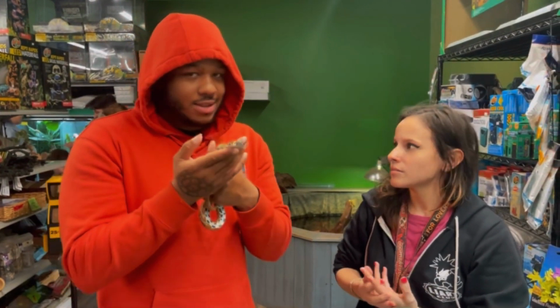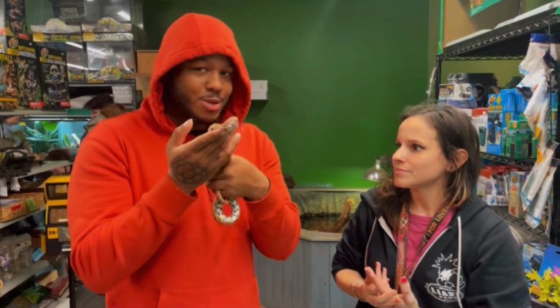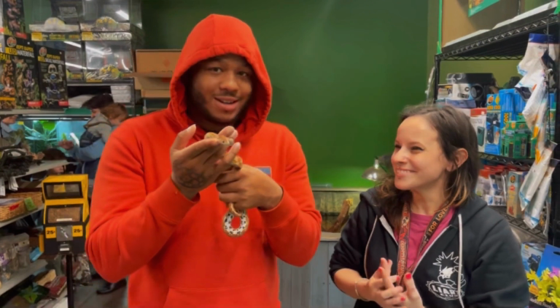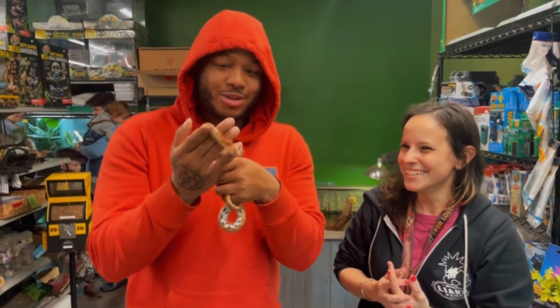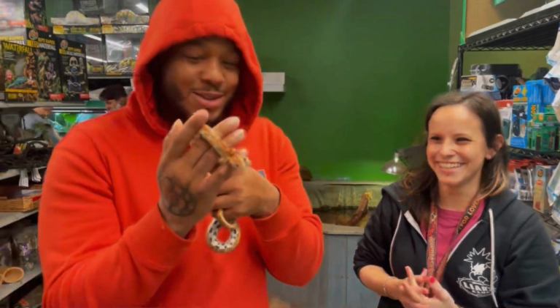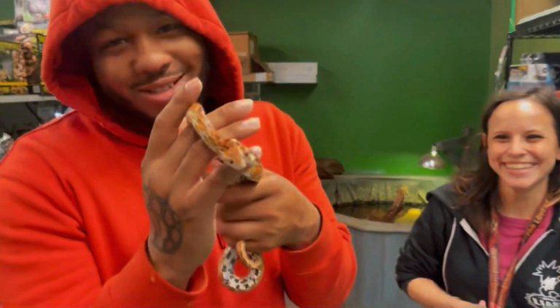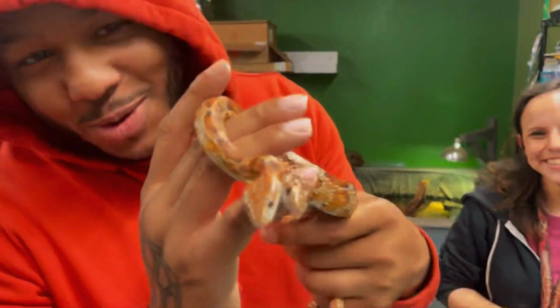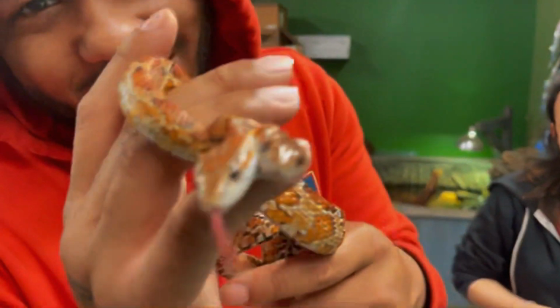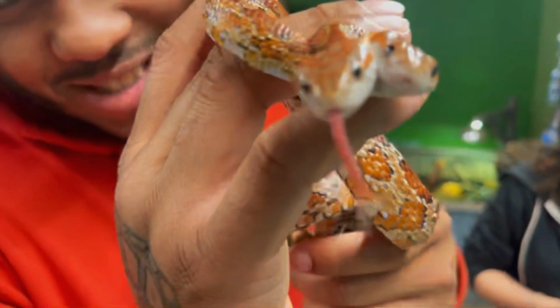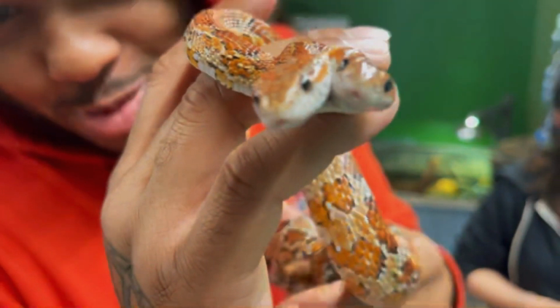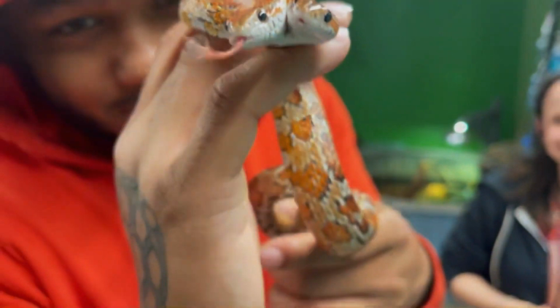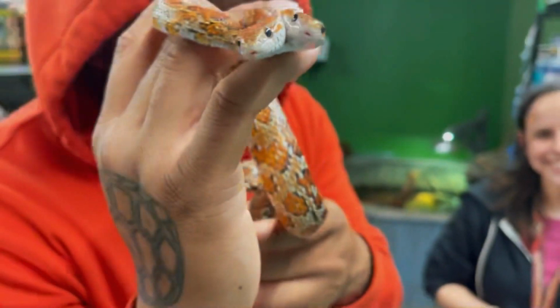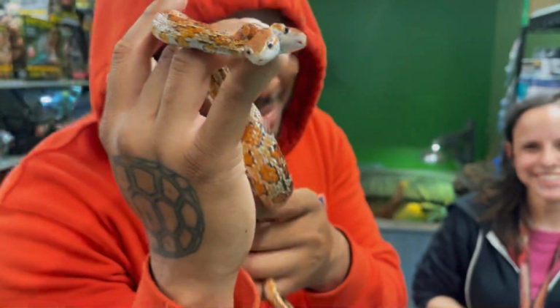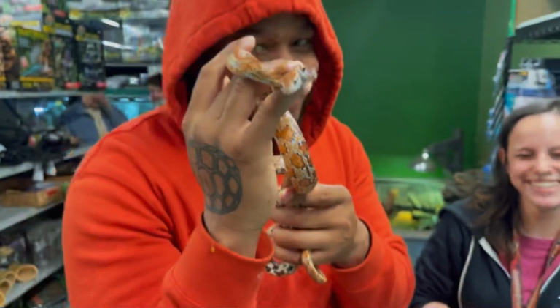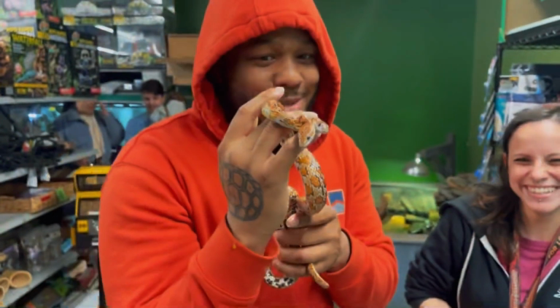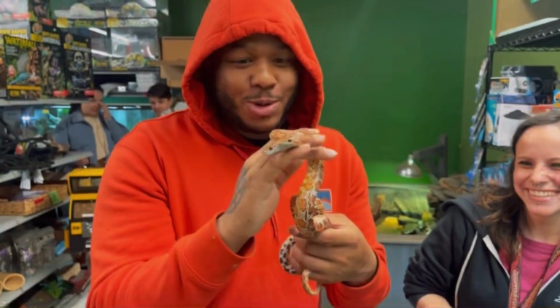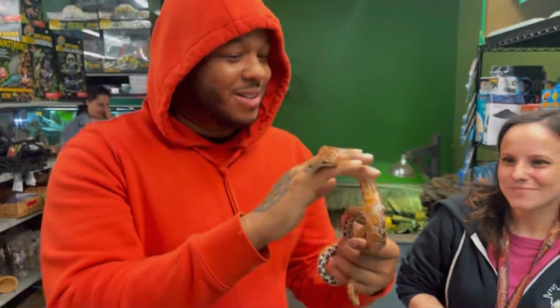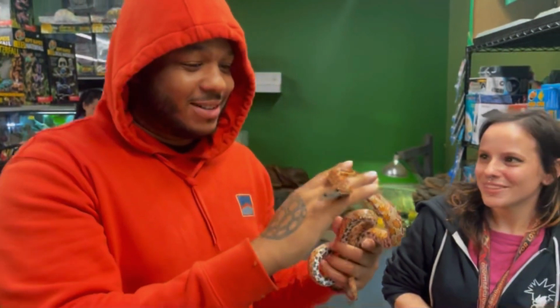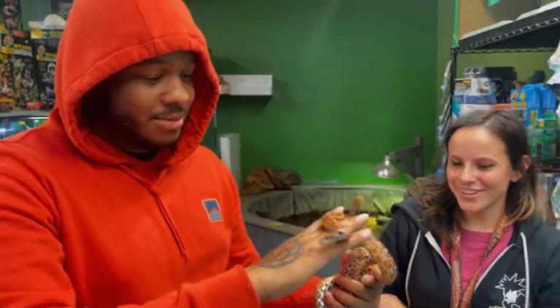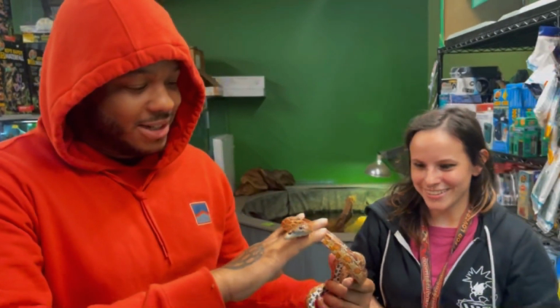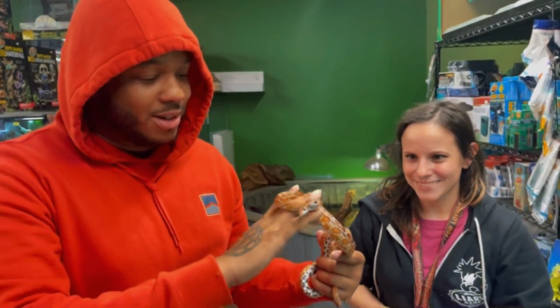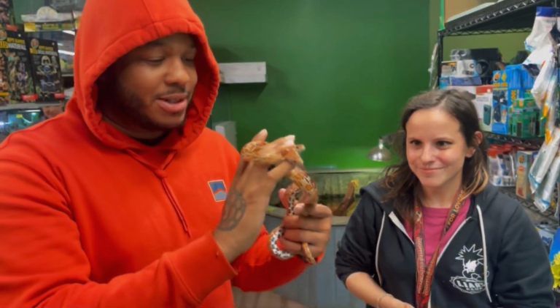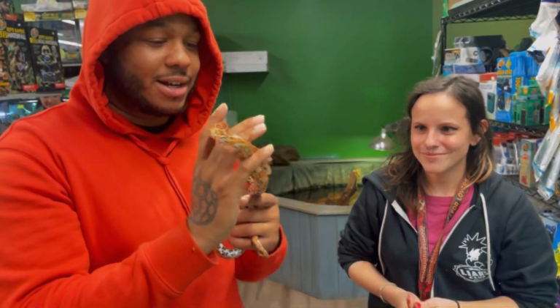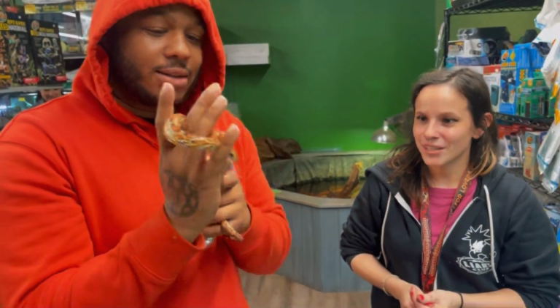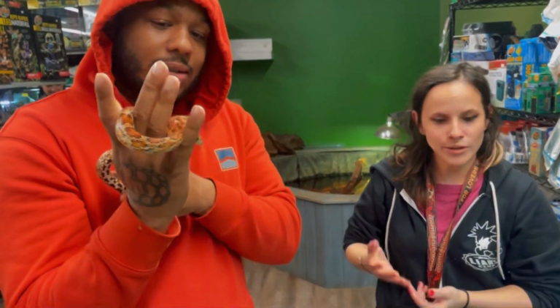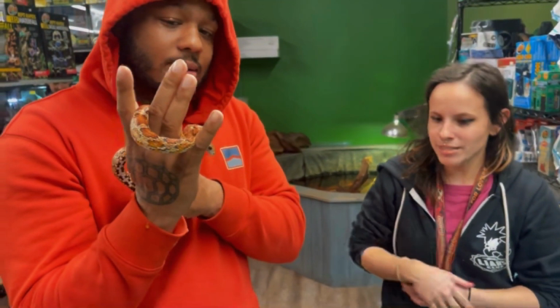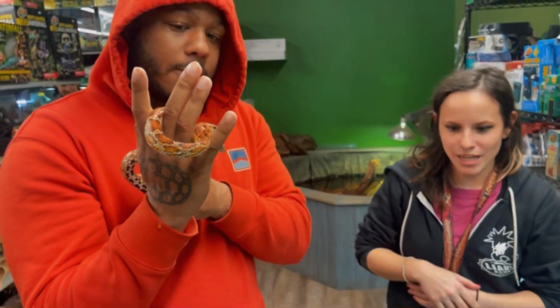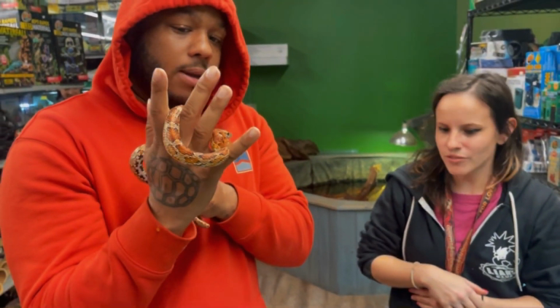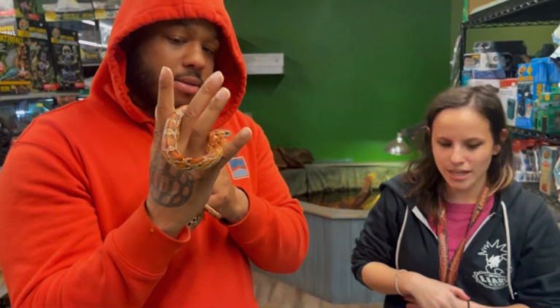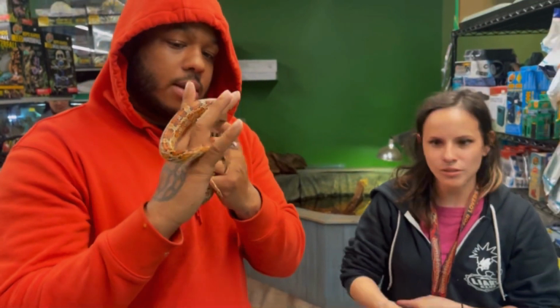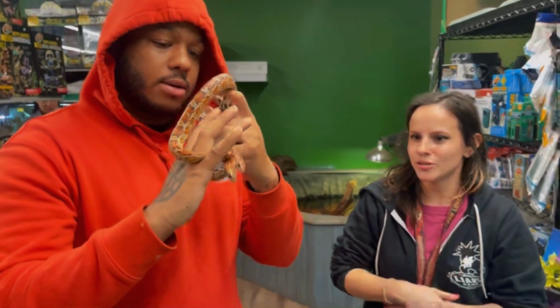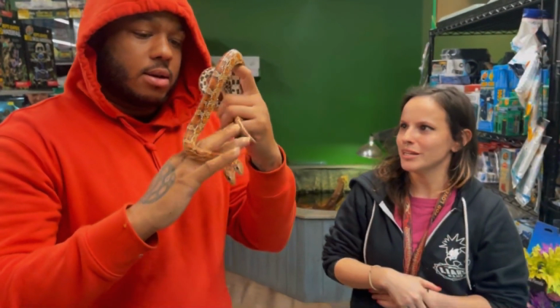This is so cute — y'all haven't seen this before. My daughter would love this right here — she would know, she would do that. Maybe bring her by sometime whenever you're in town and we'll let her meet them.